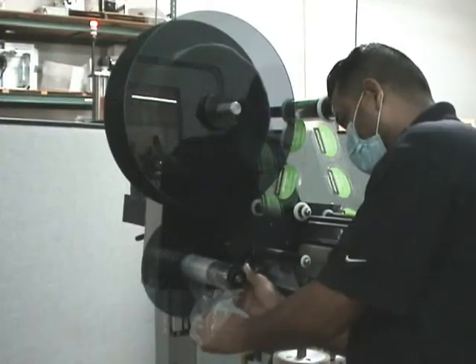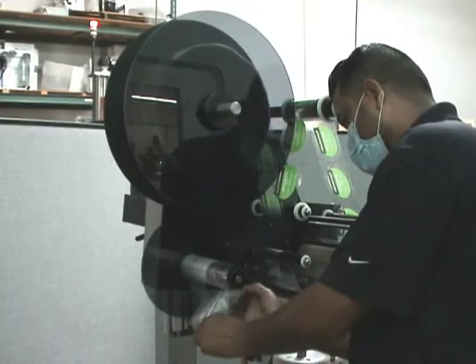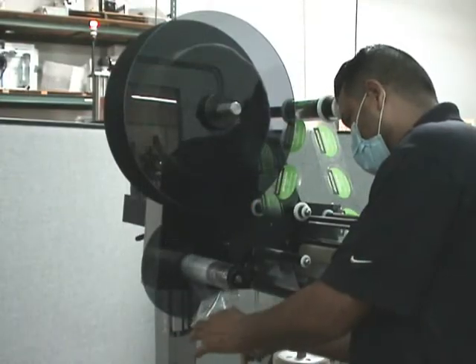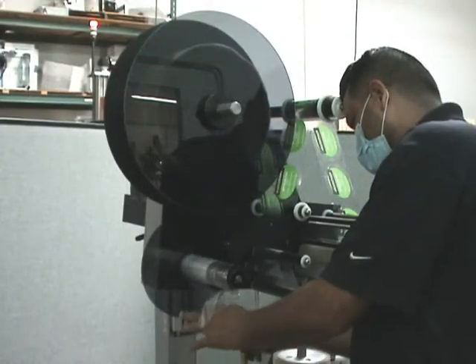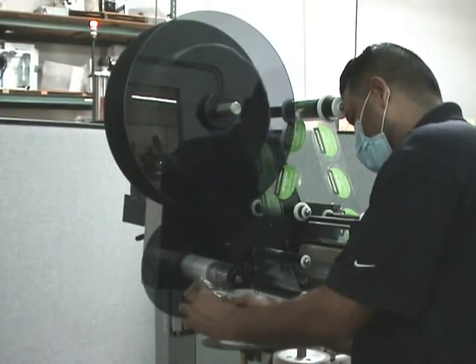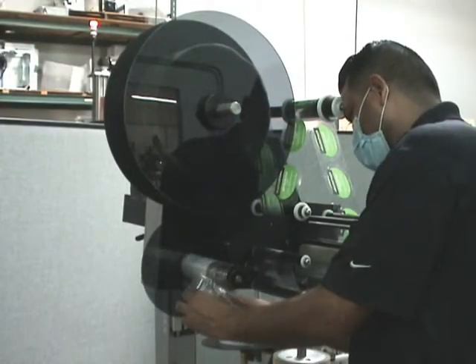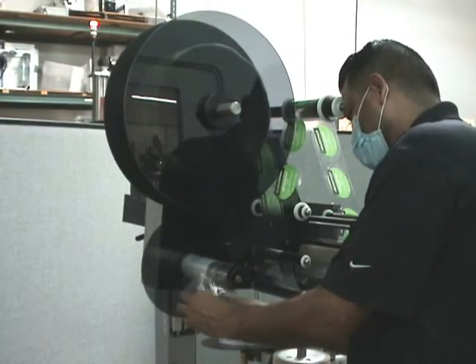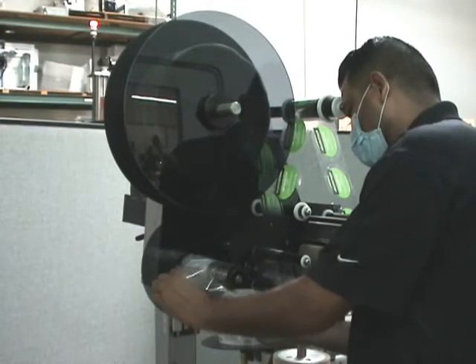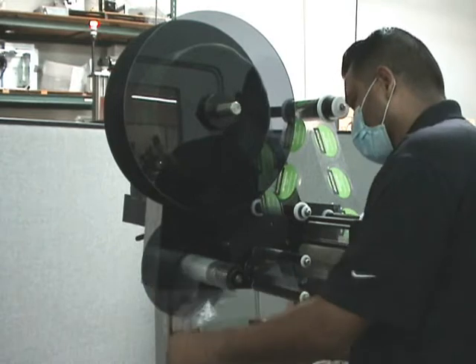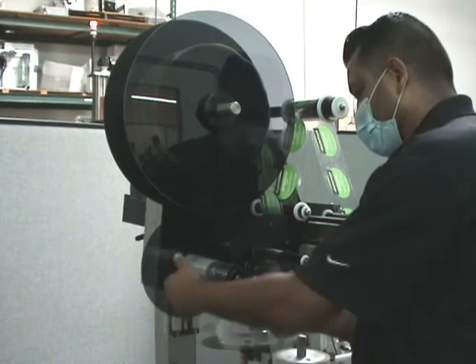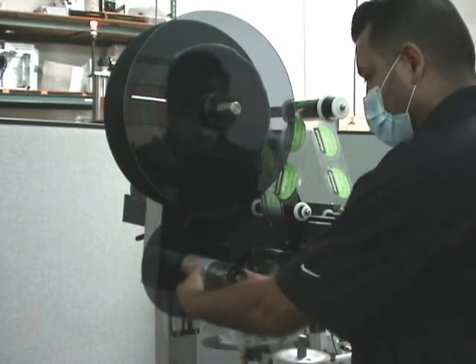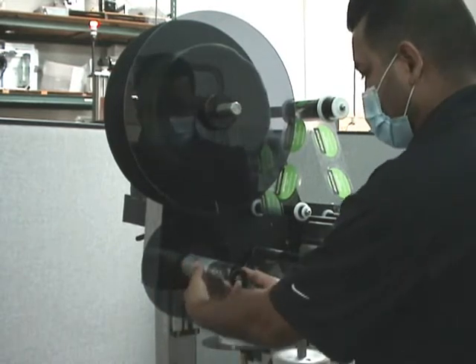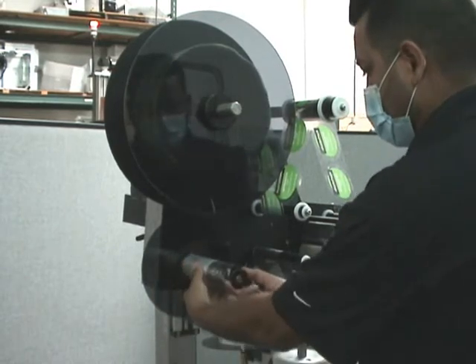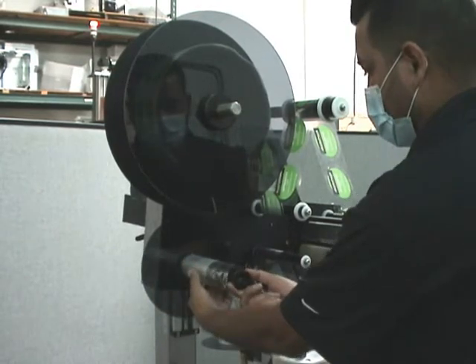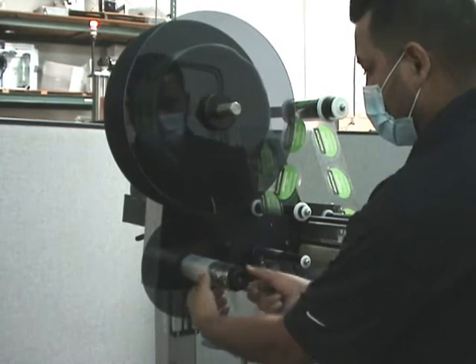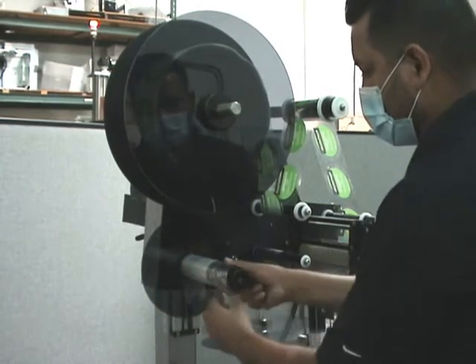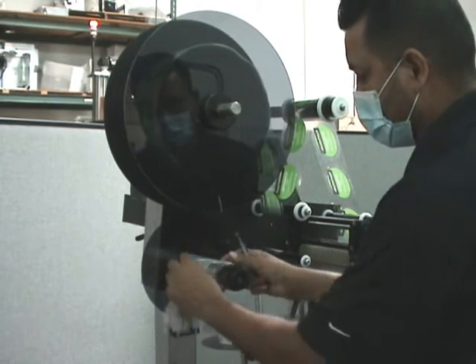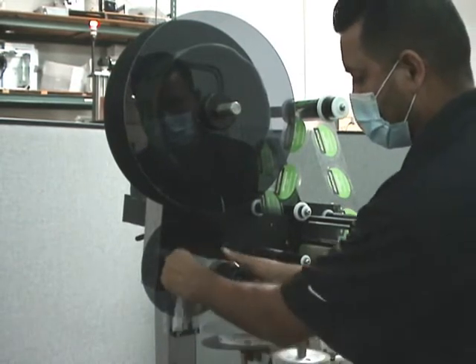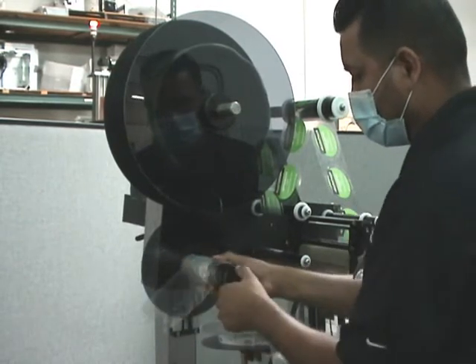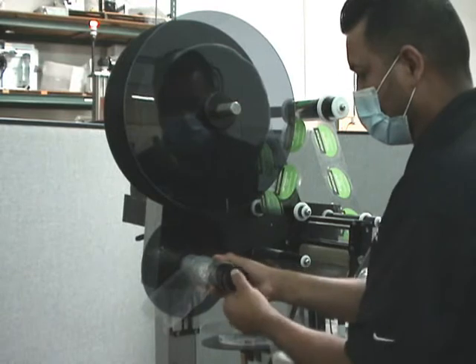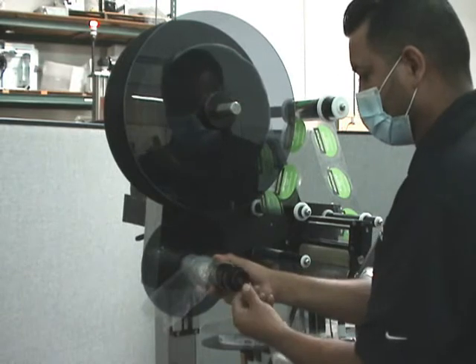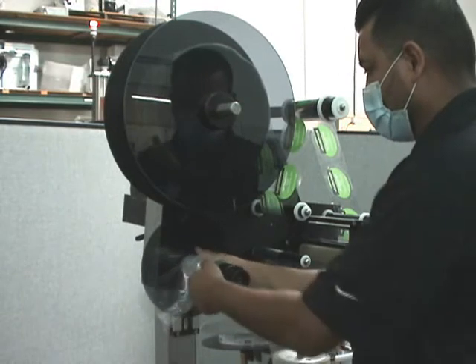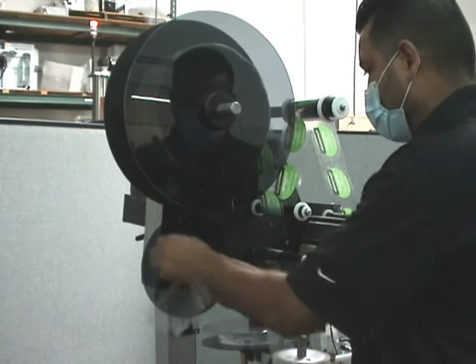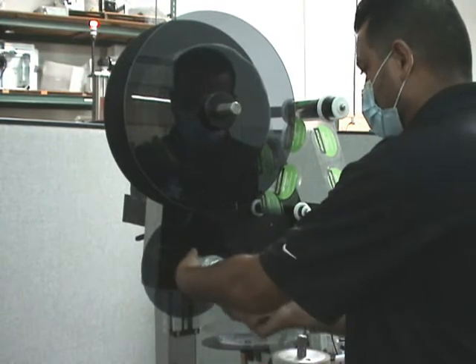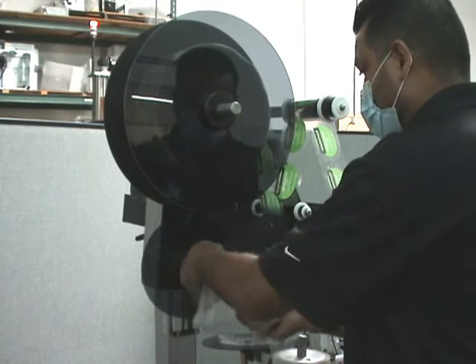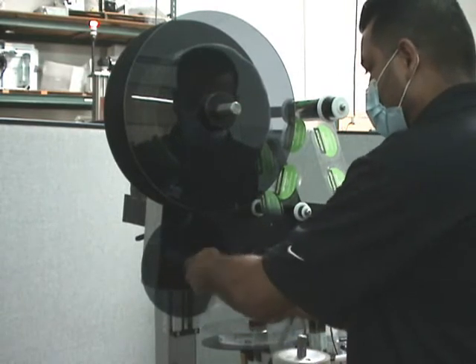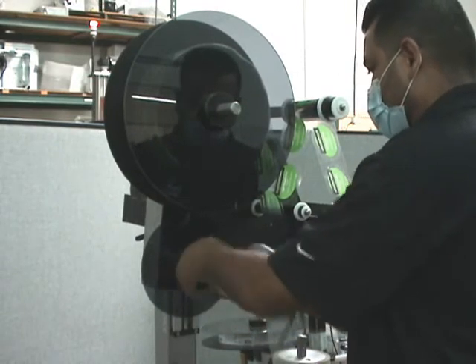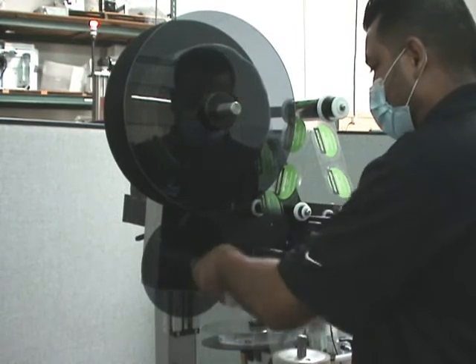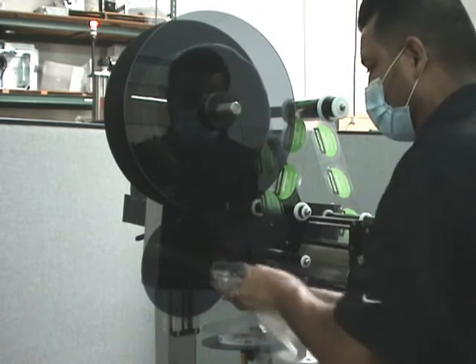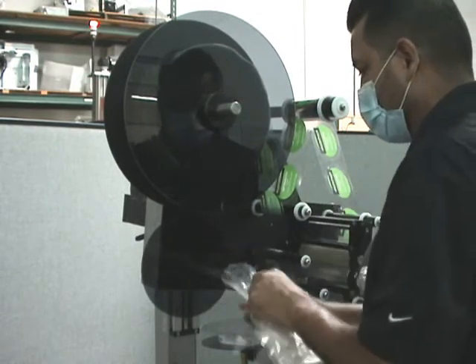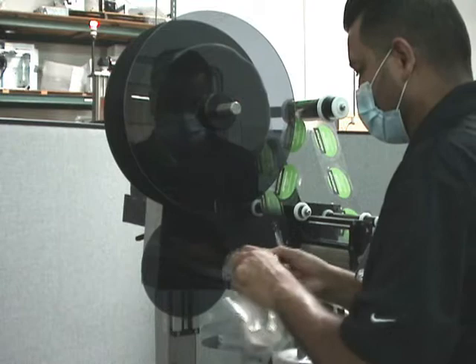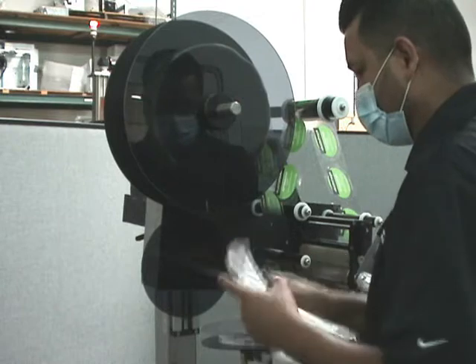Now we're going to change the roll of labels on the applicator head. We're removing waste — we pull out and the waste mandrel collapses, allowing you to easily remove all the waste material.